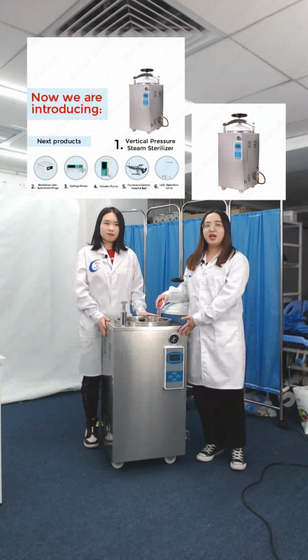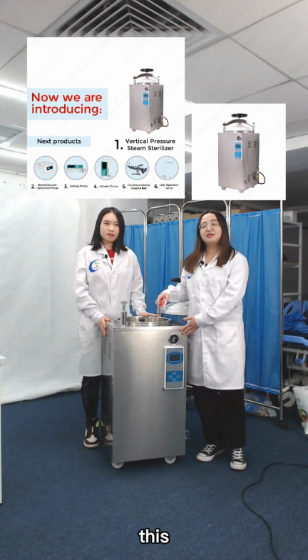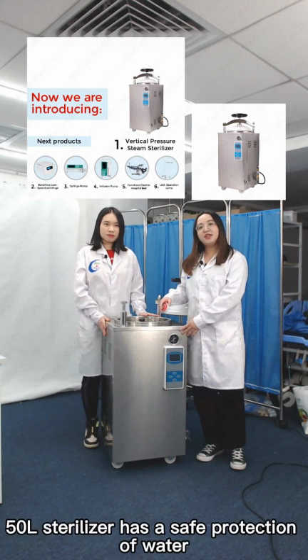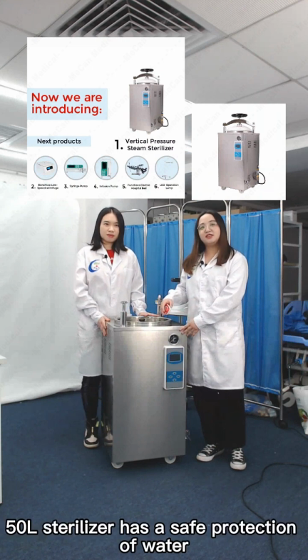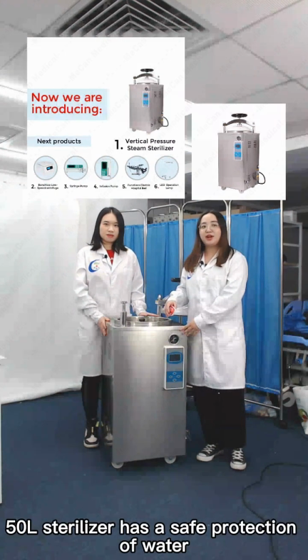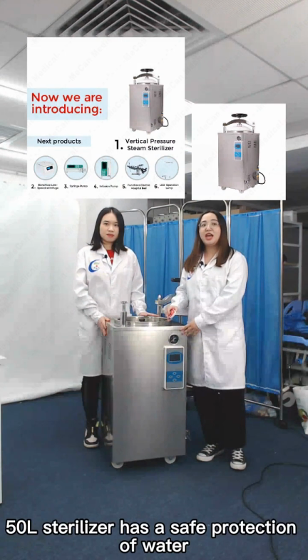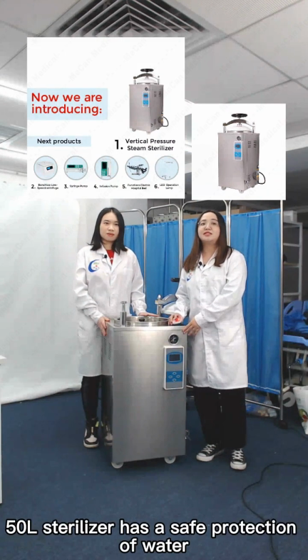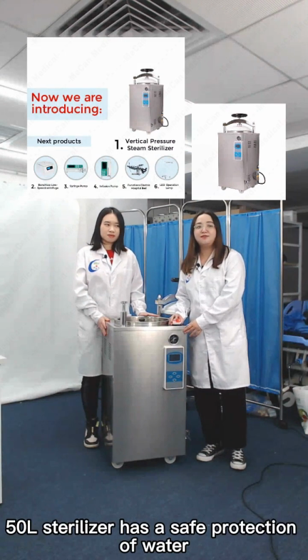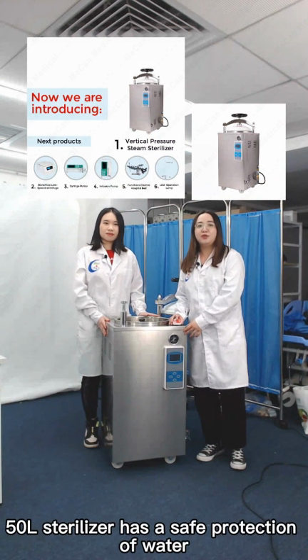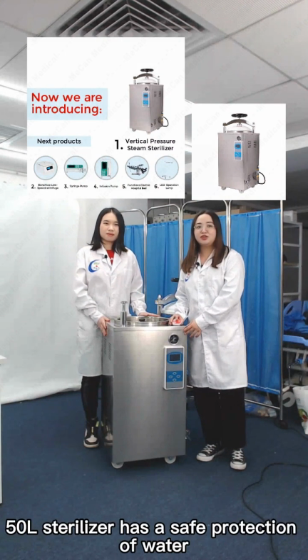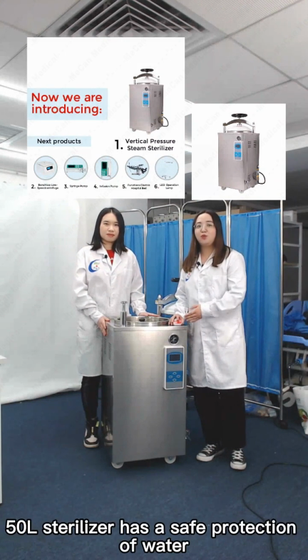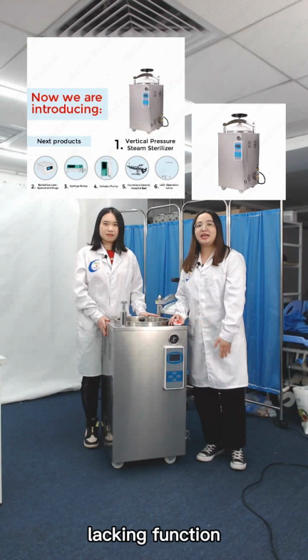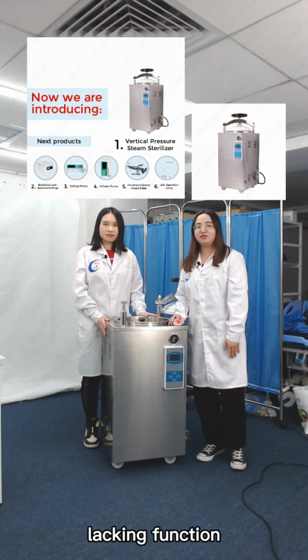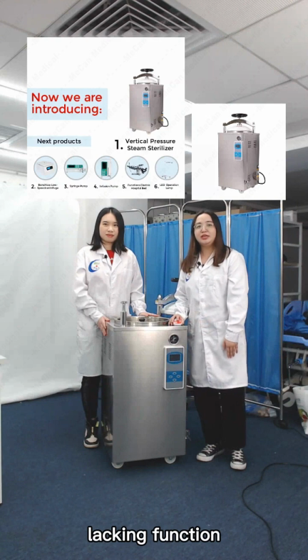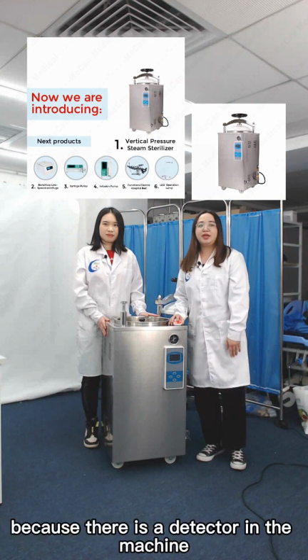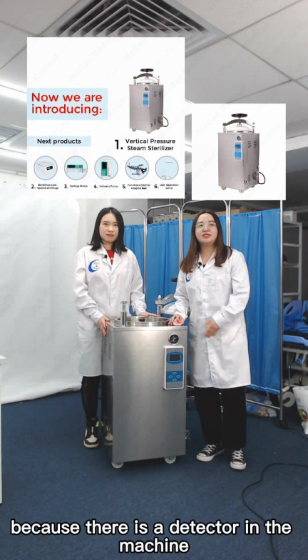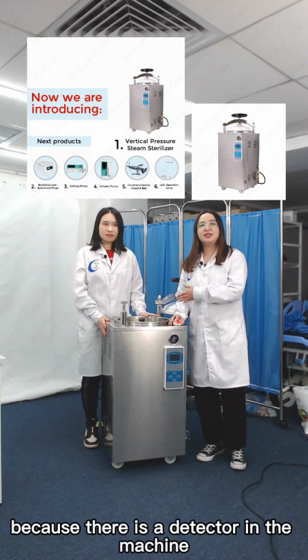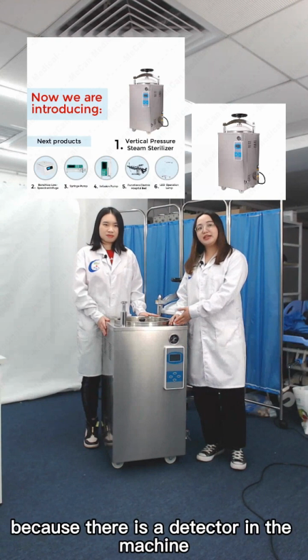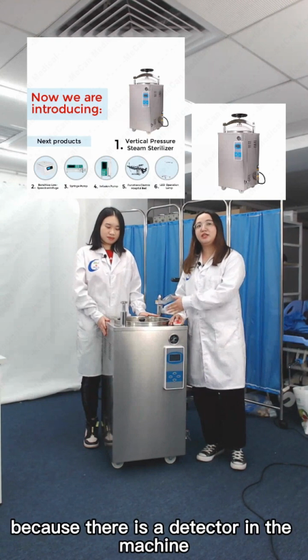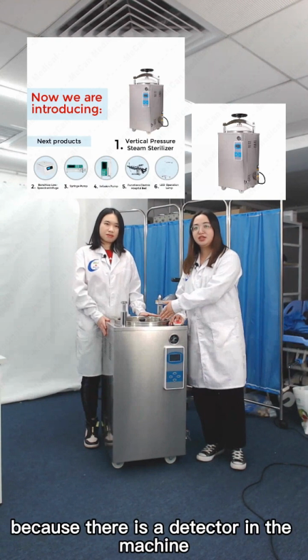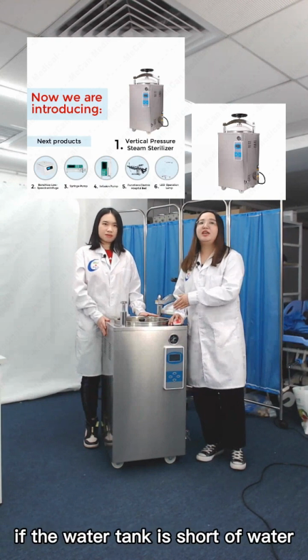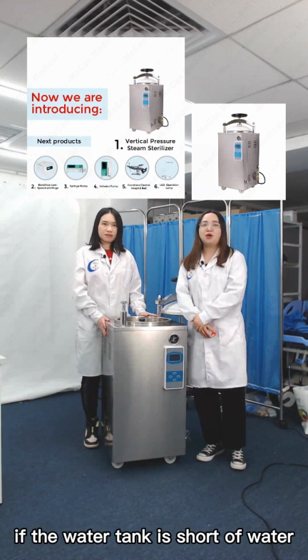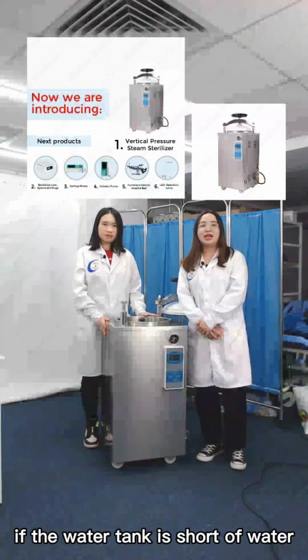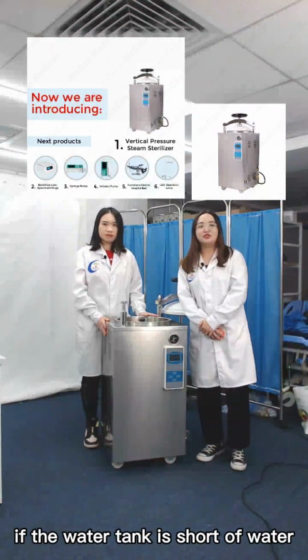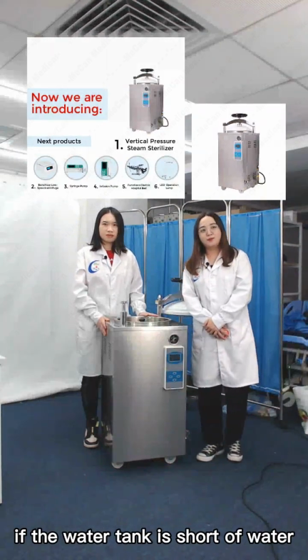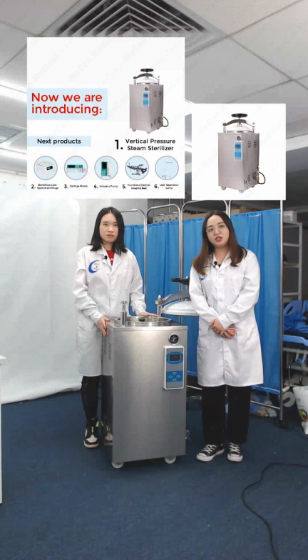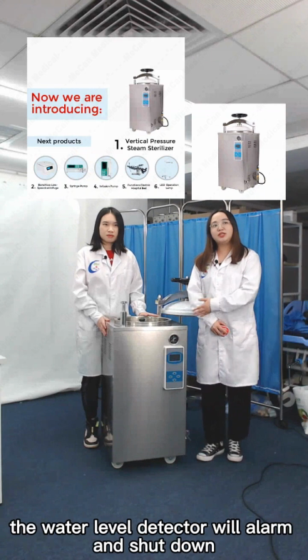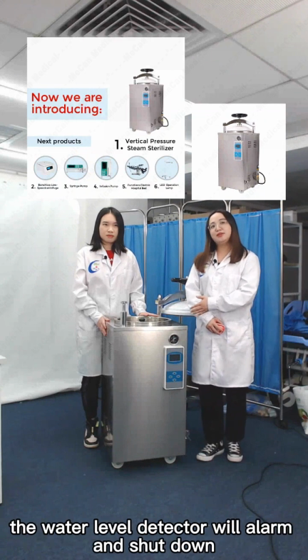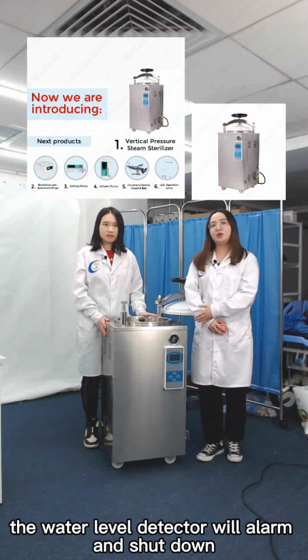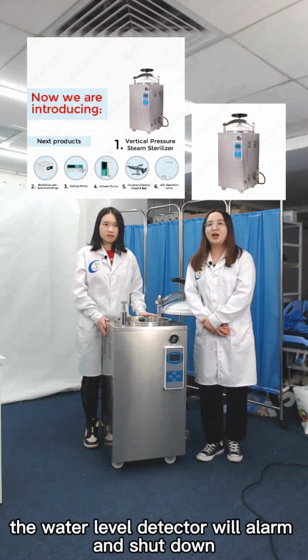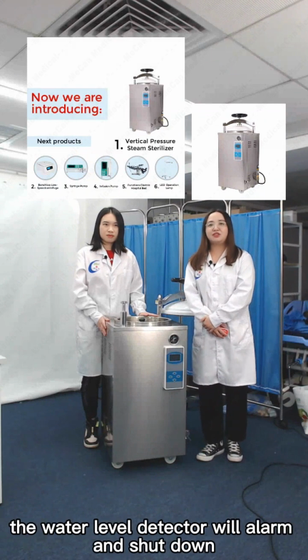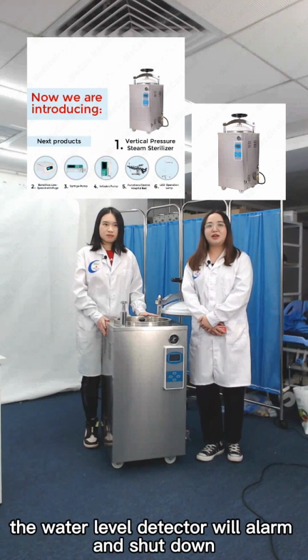This 50-liter sterilizer also has a water-lacking safety protection function. There is a detector in the machine — if the water tank is short of water, the water level detector will alarm and shut down.